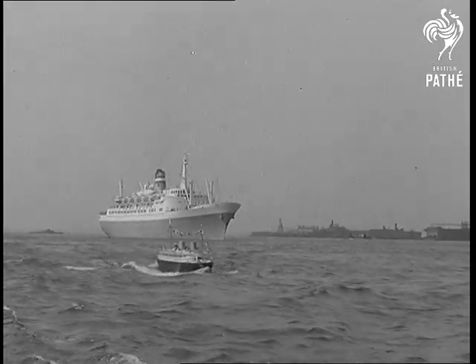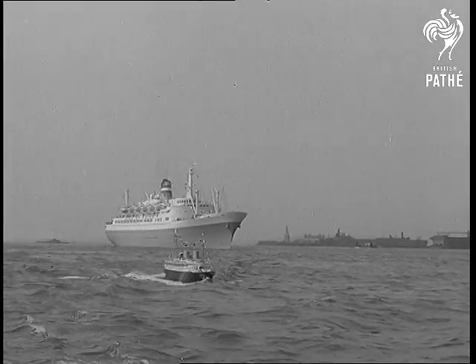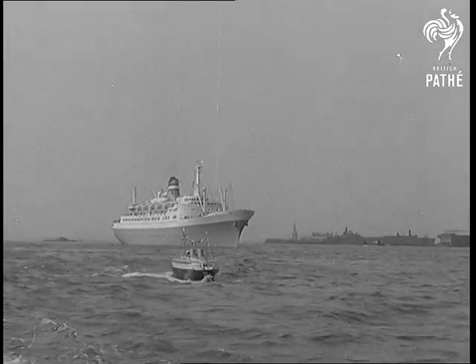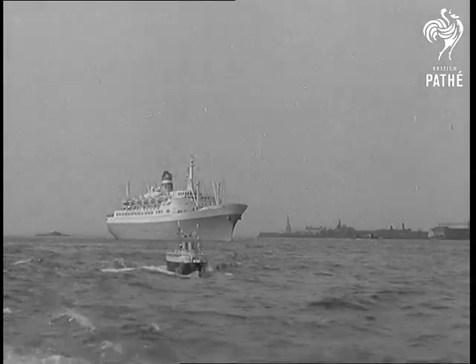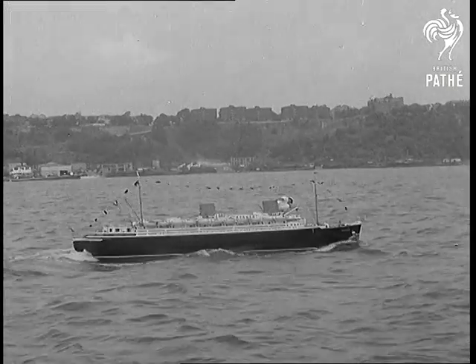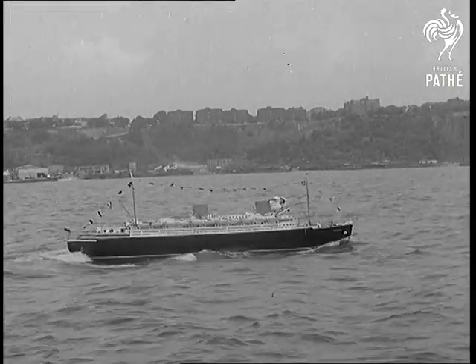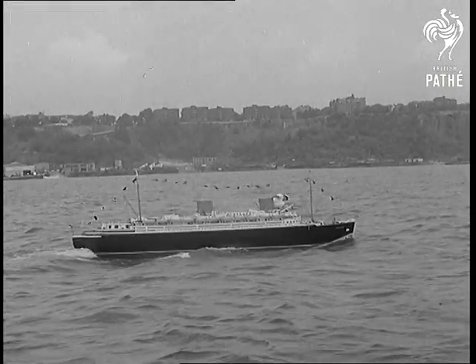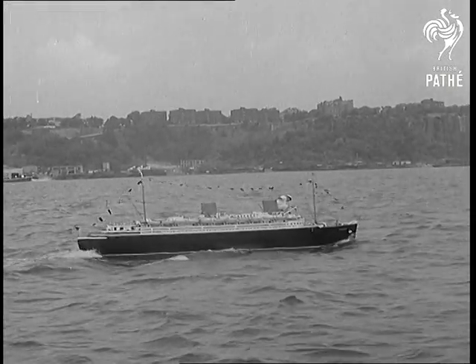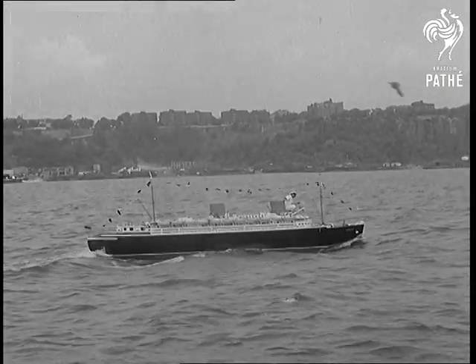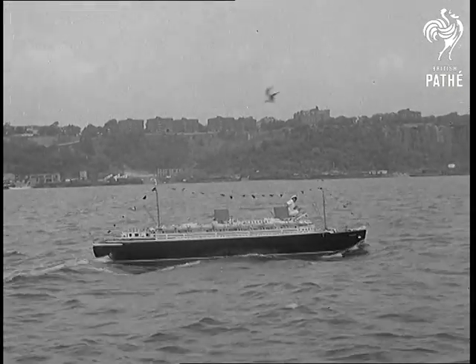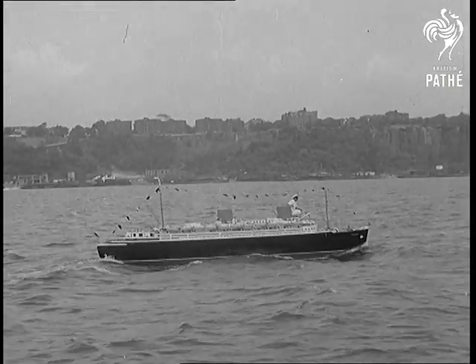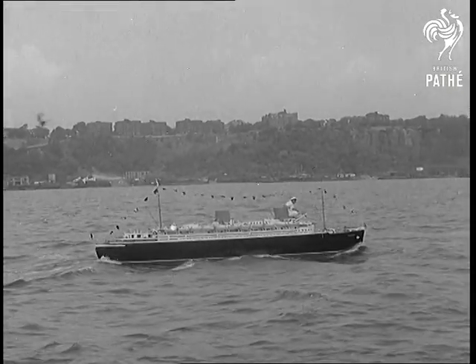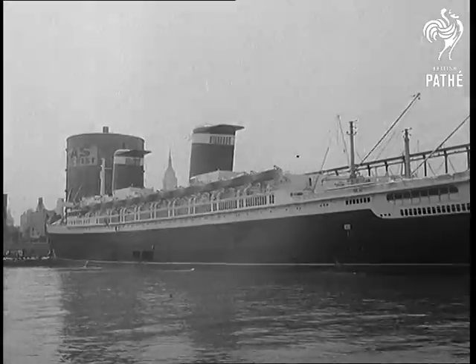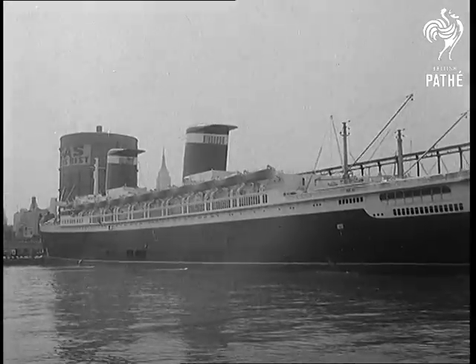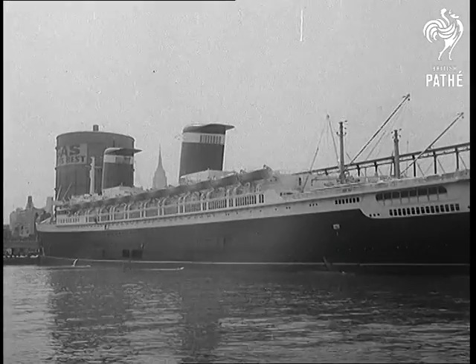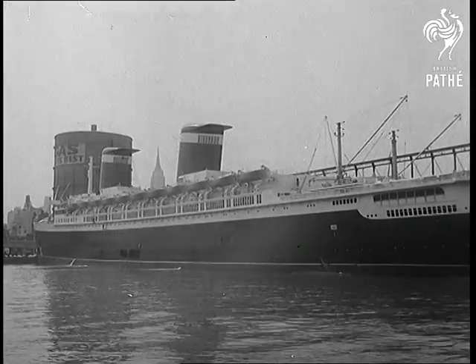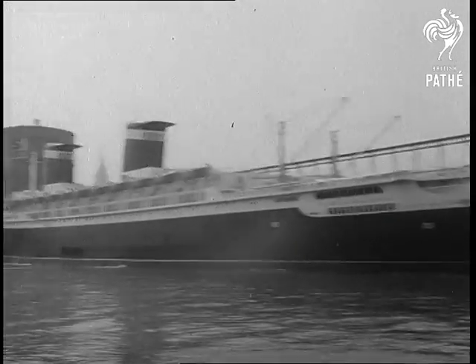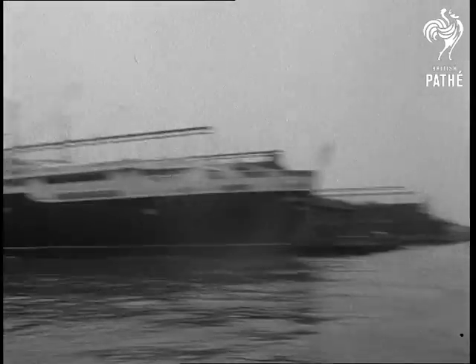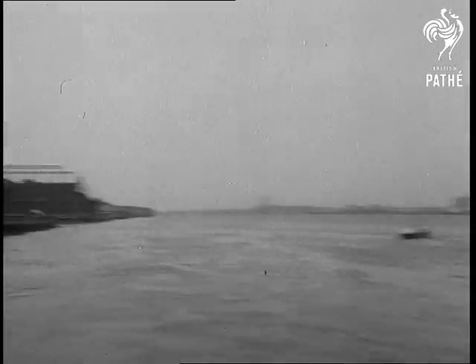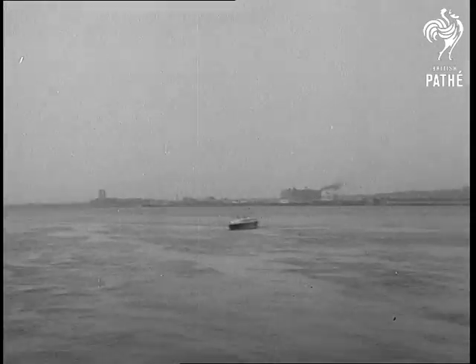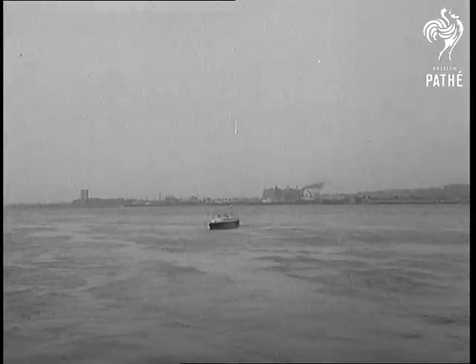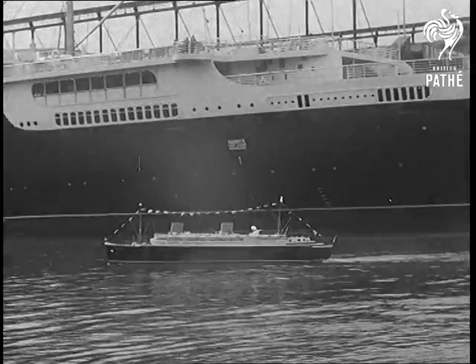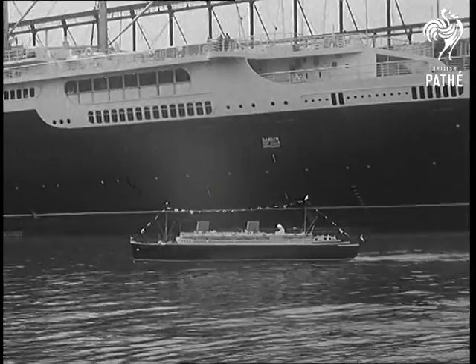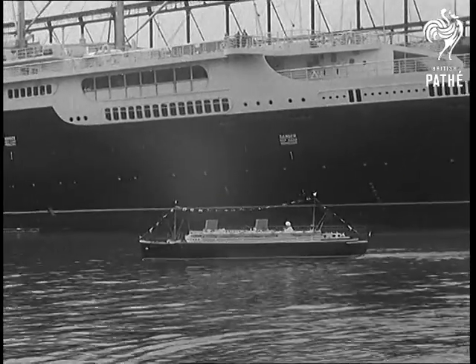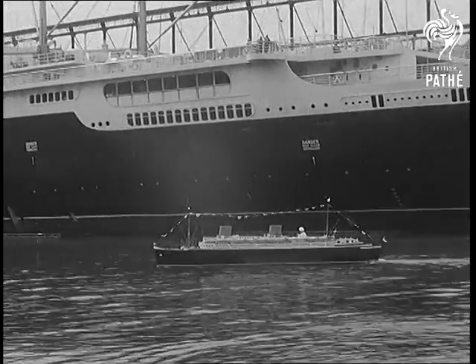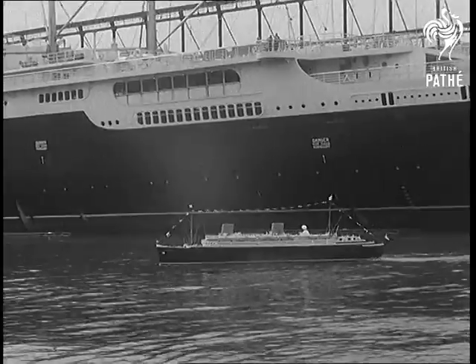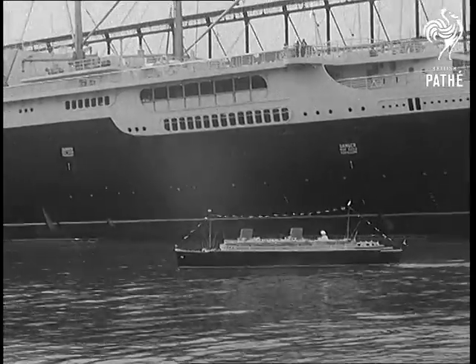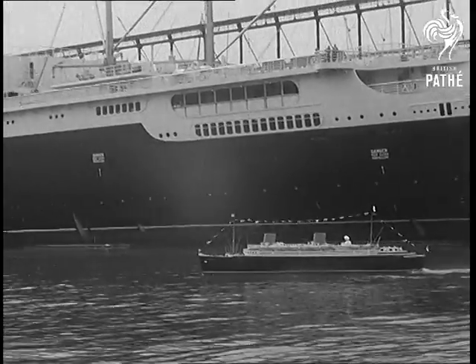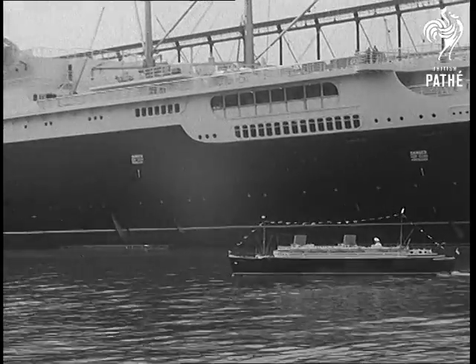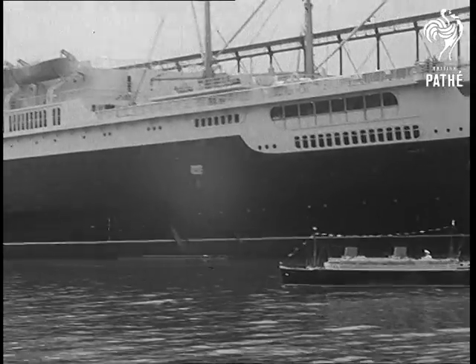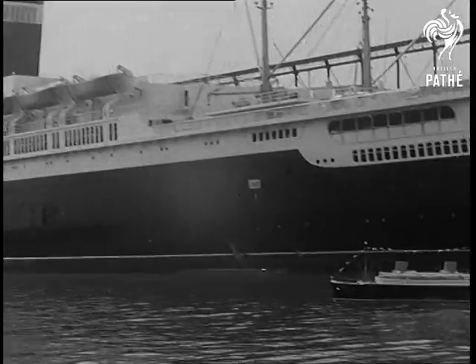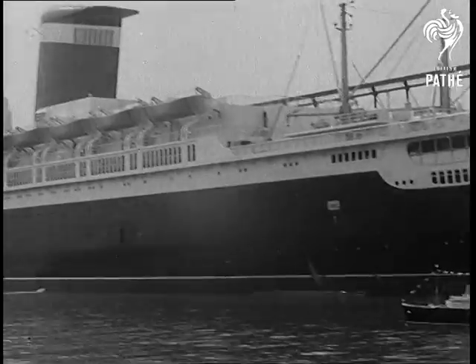This is the biggest seagoing model in the world, but she didn't cross the Atlantic under her own power — she was brought over on a full-sized ship. The programme is to sail the model as far inland as Buffalo, then to Washington.